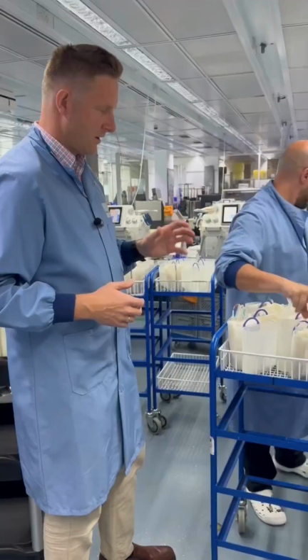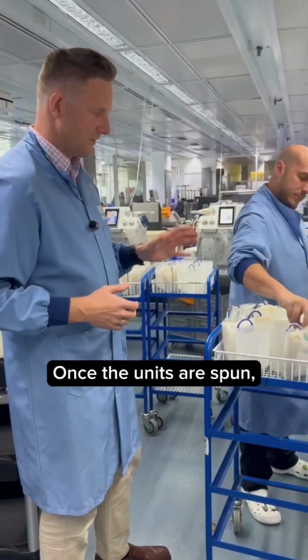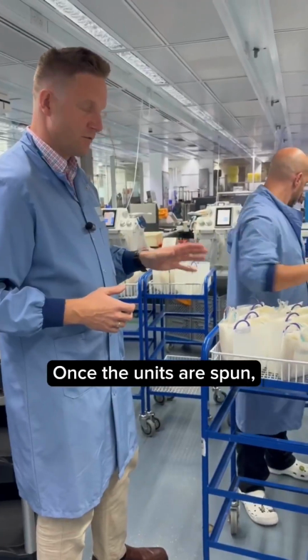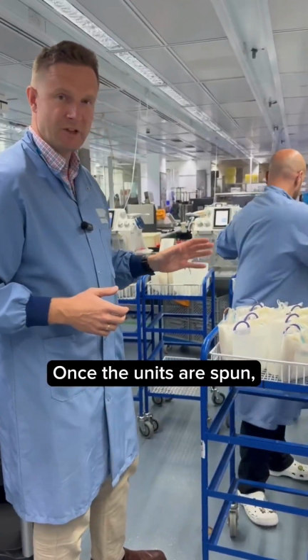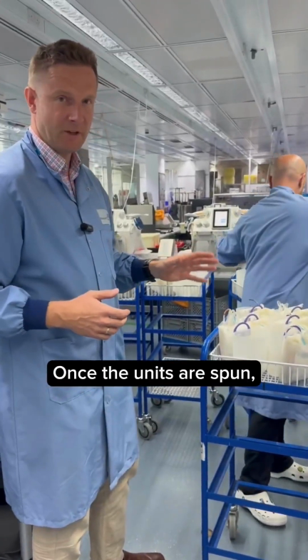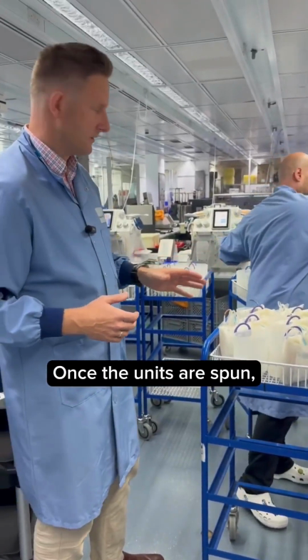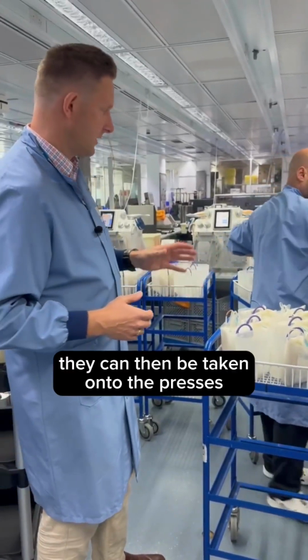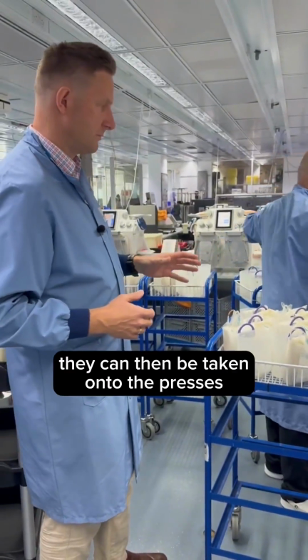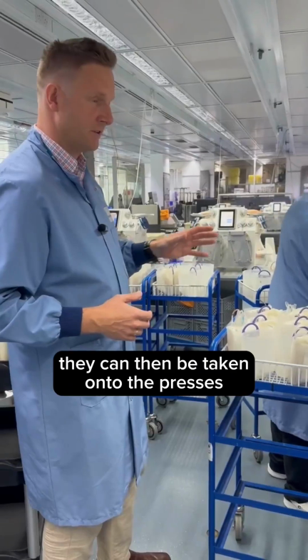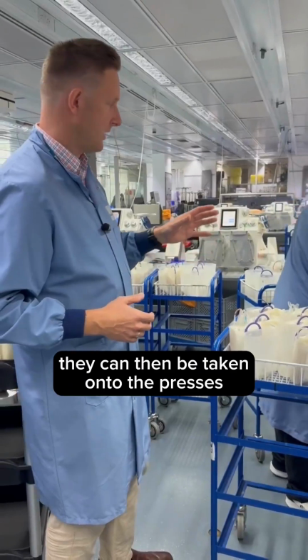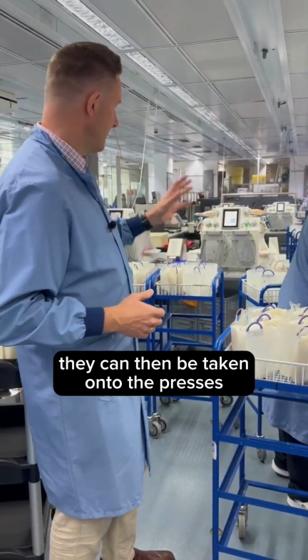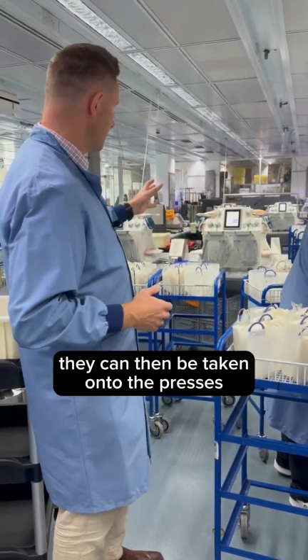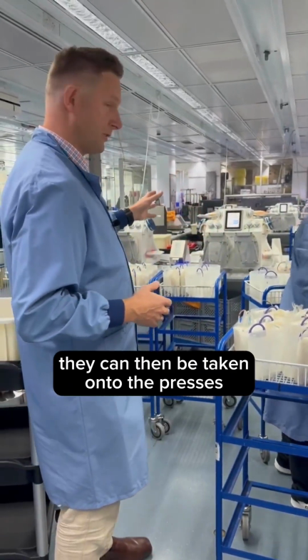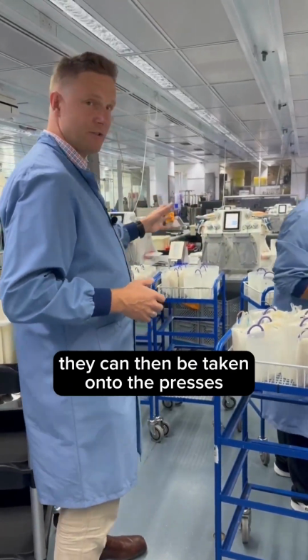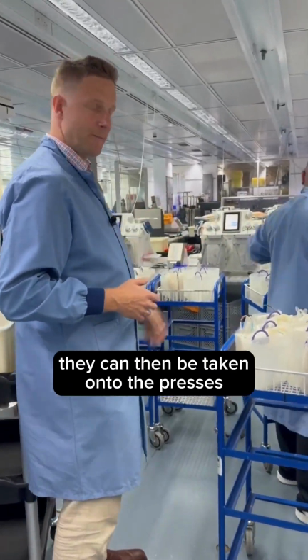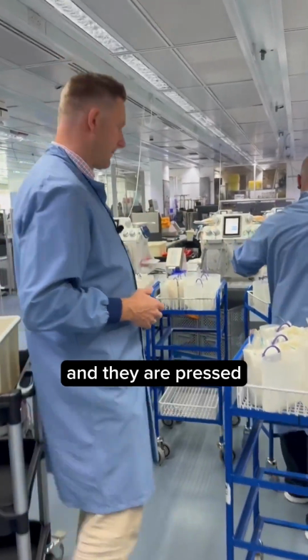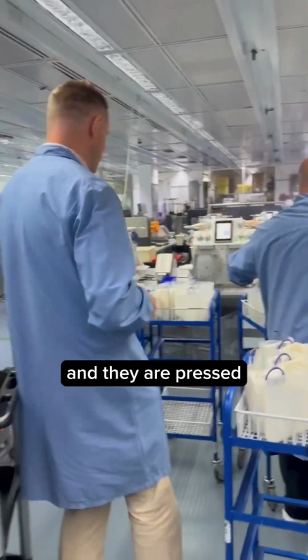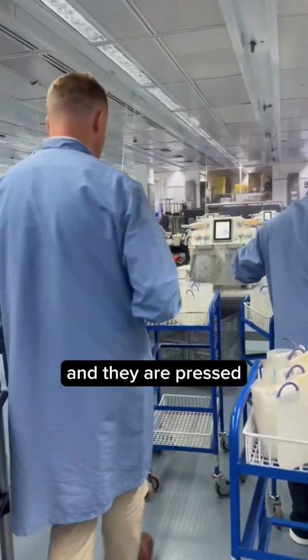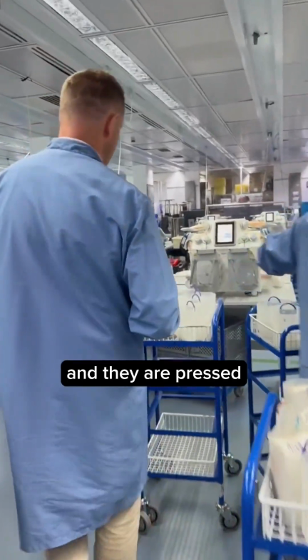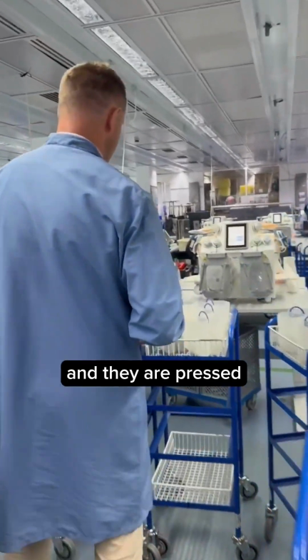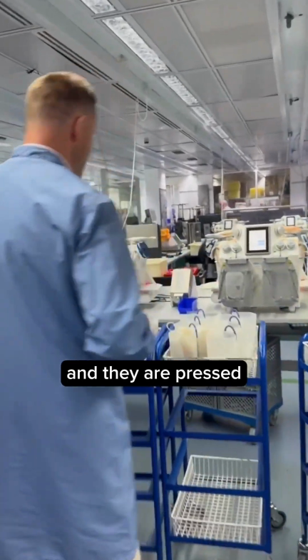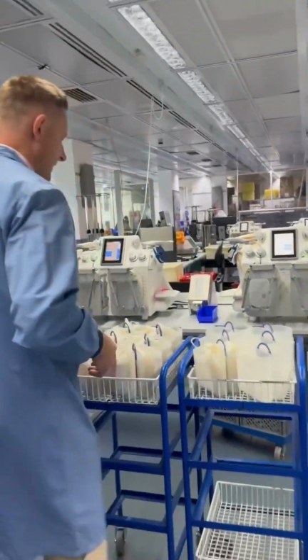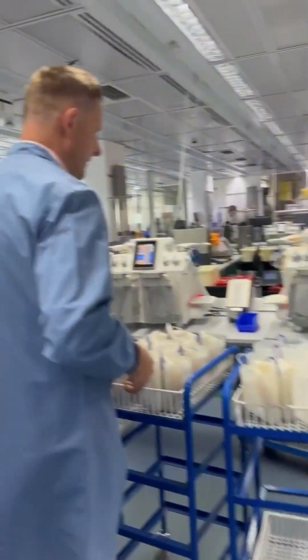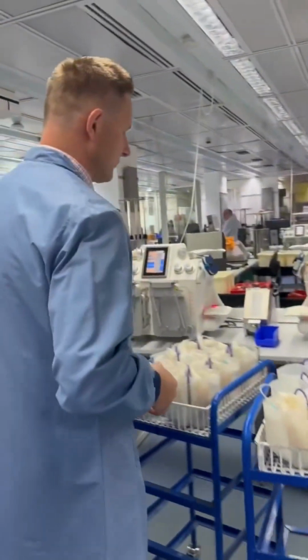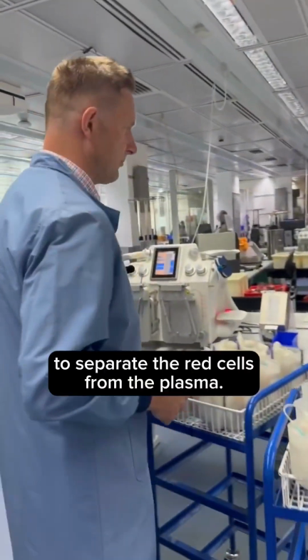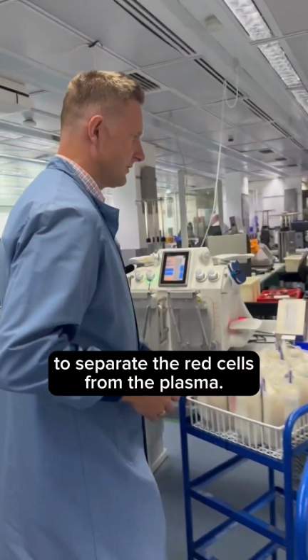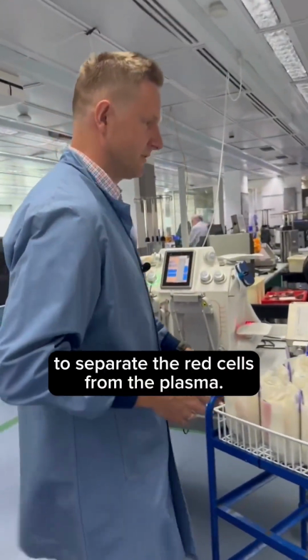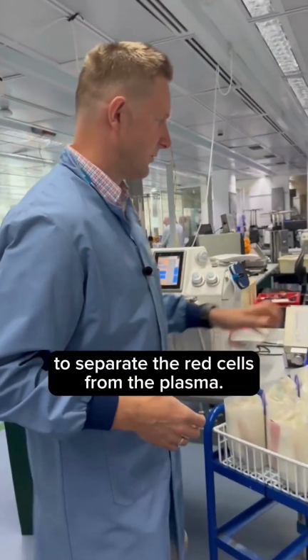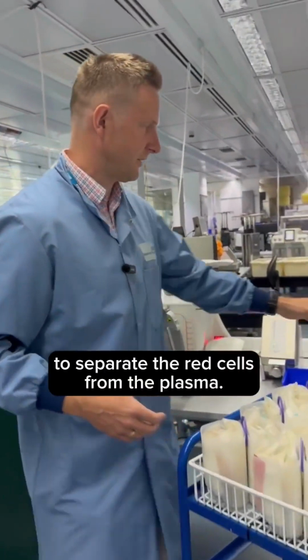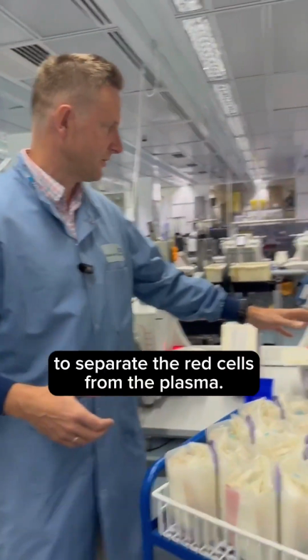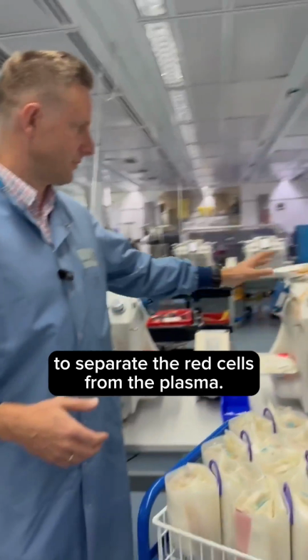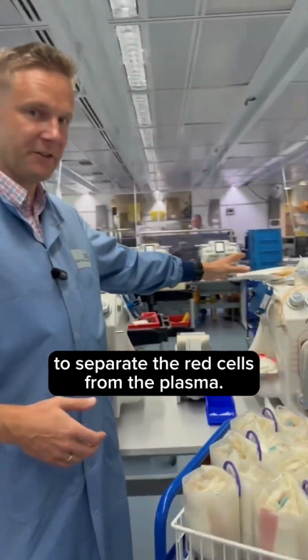Once the units are spun, they can then be taken onto the presses and they are pressed to separate the red cells from the plasma.